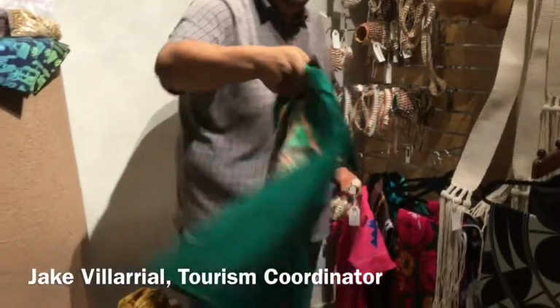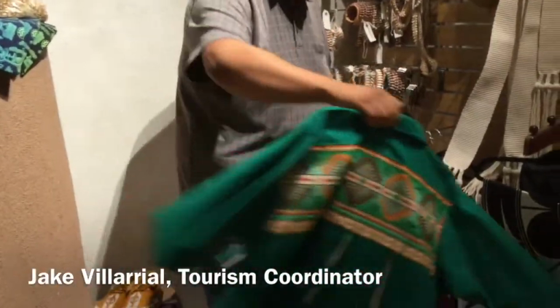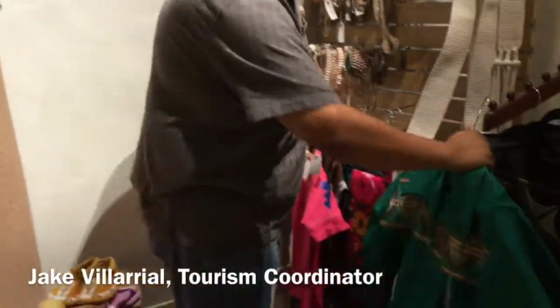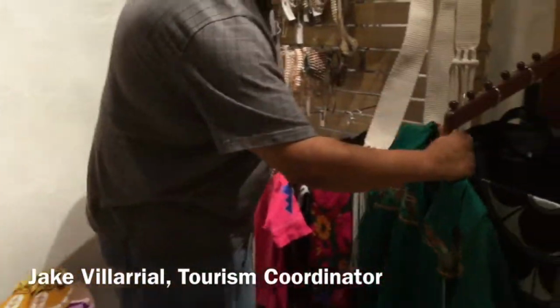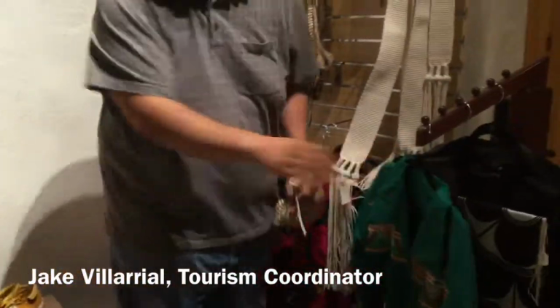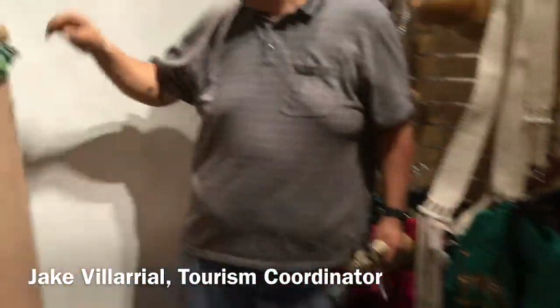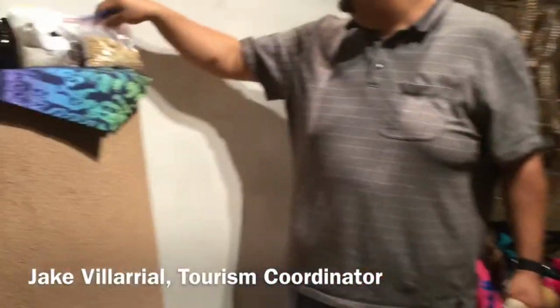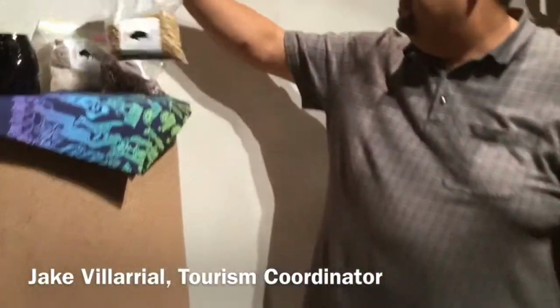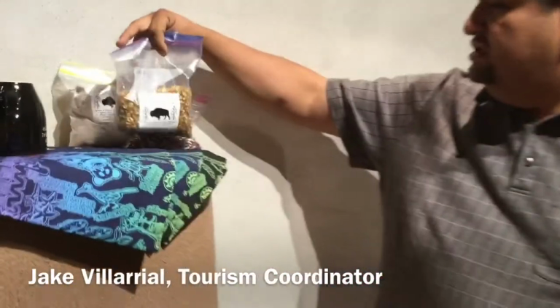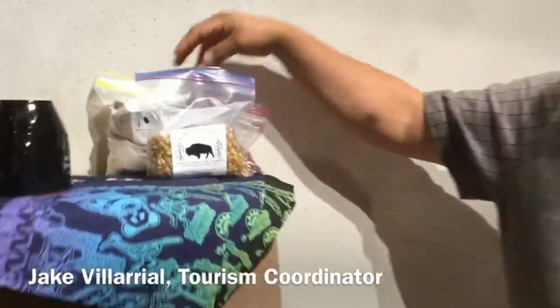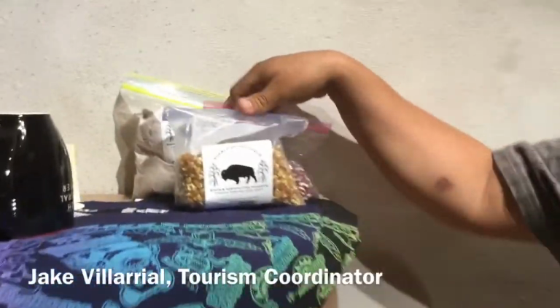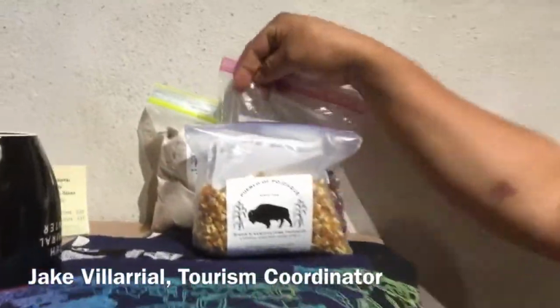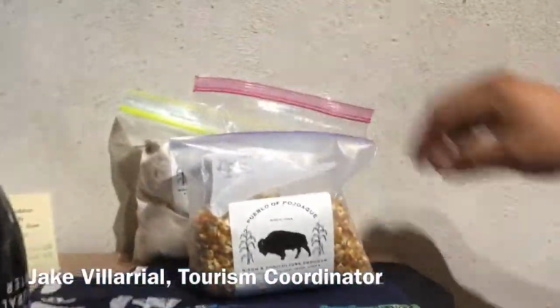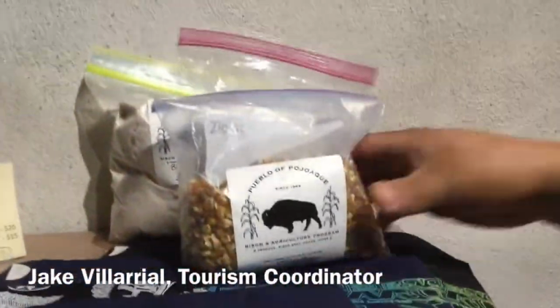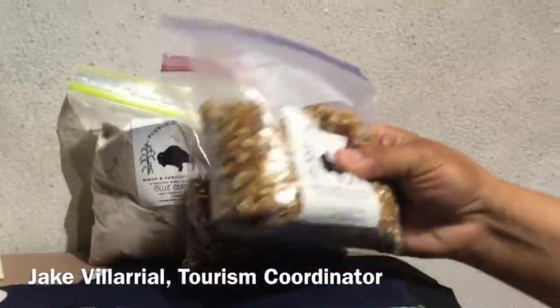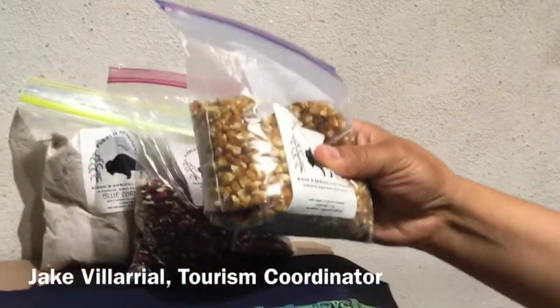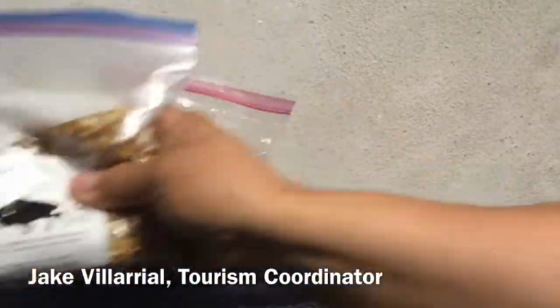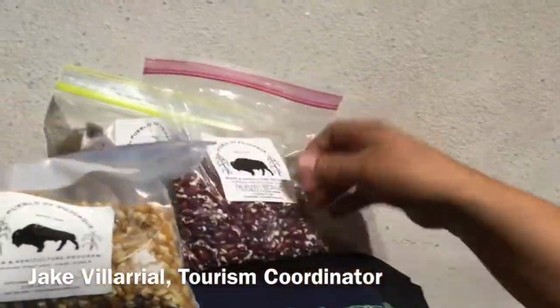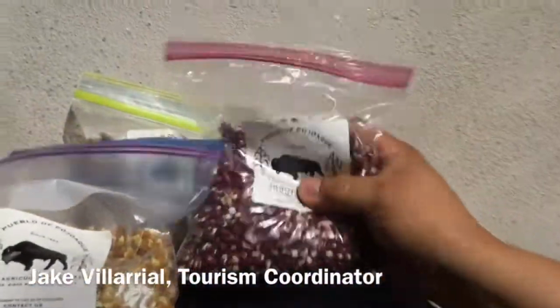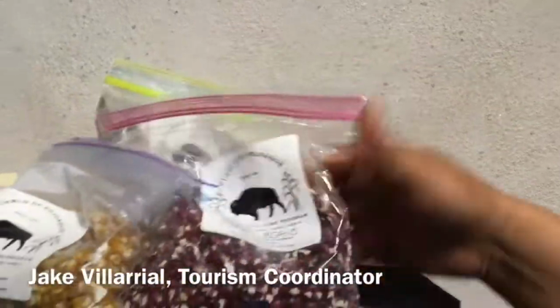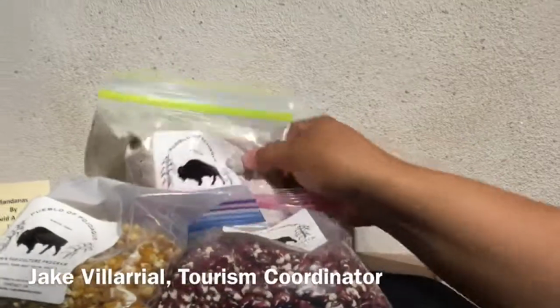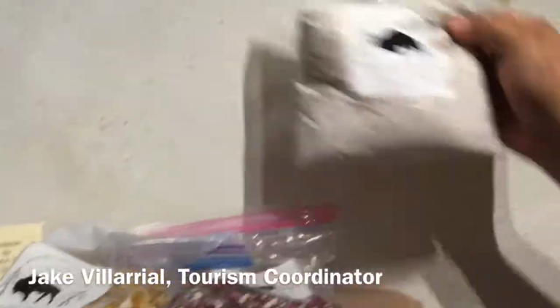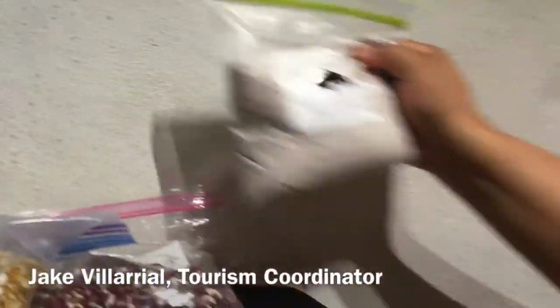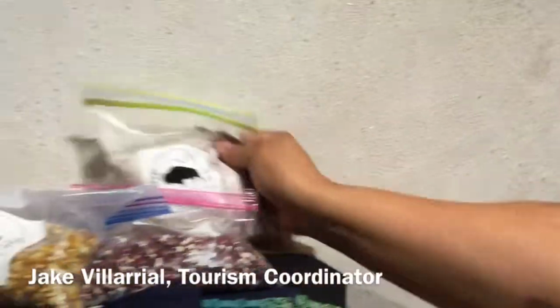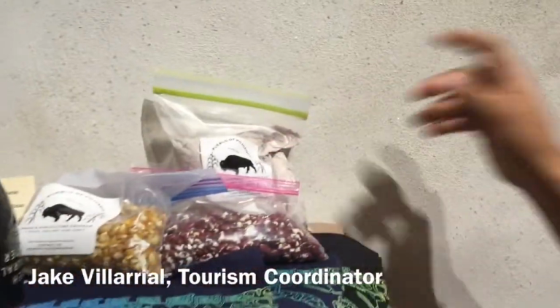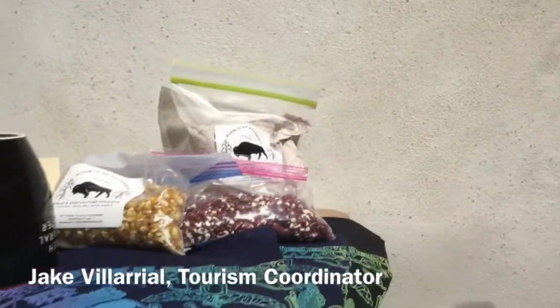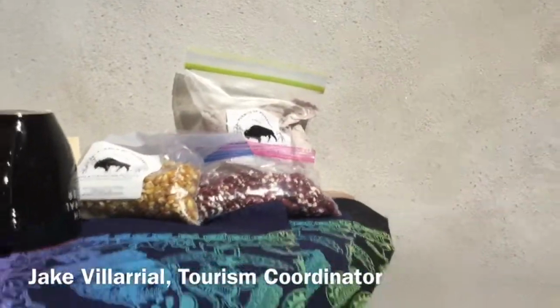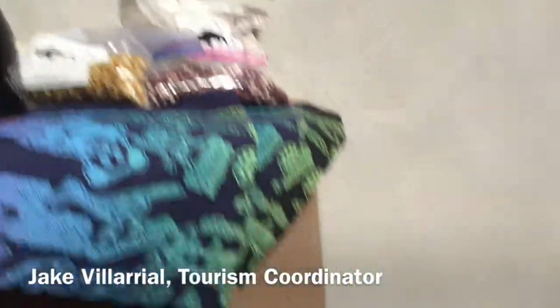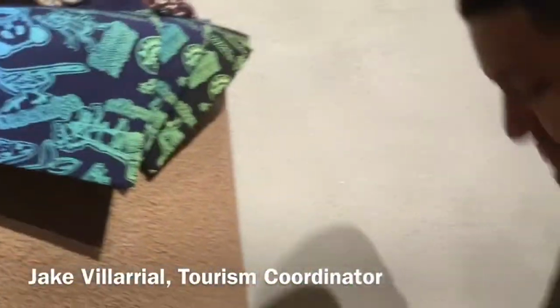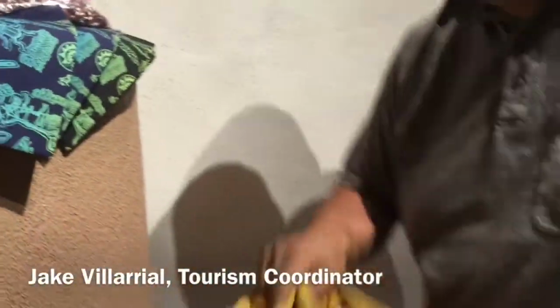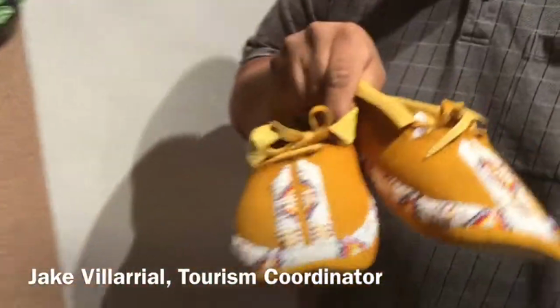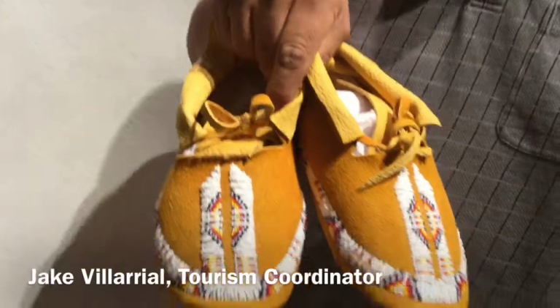We also have some items from our agriculture department, which include corn, beans, and blue corn atole. And then we also have some beaded moccasins.